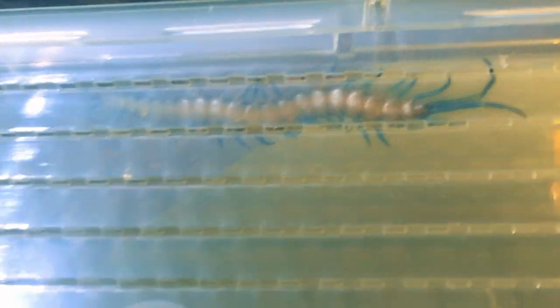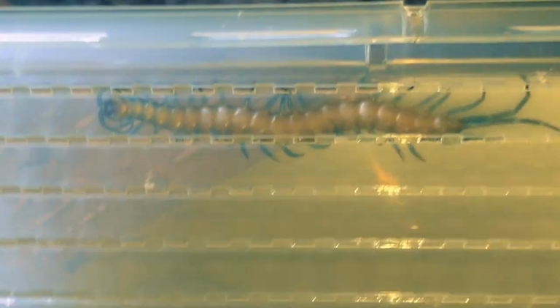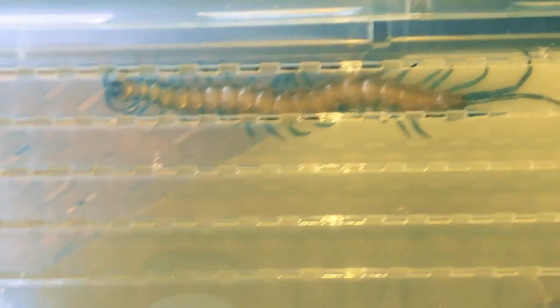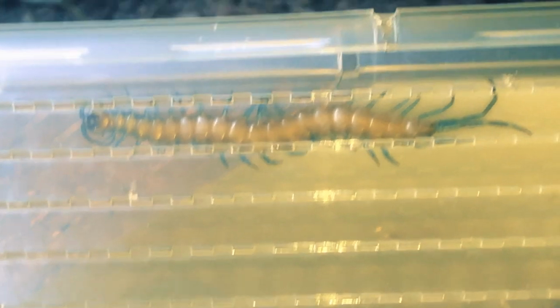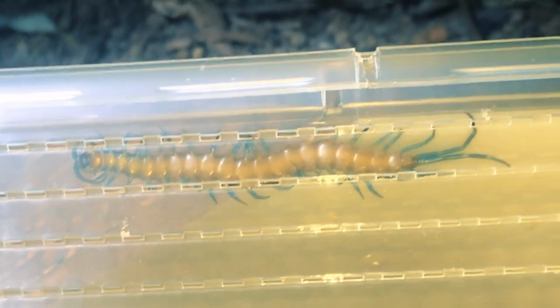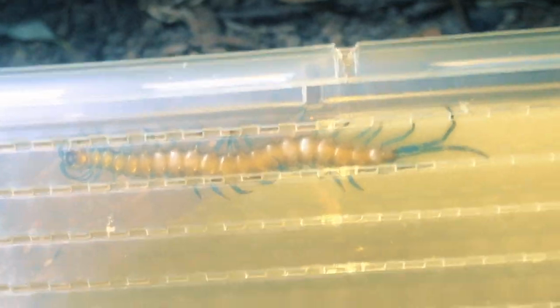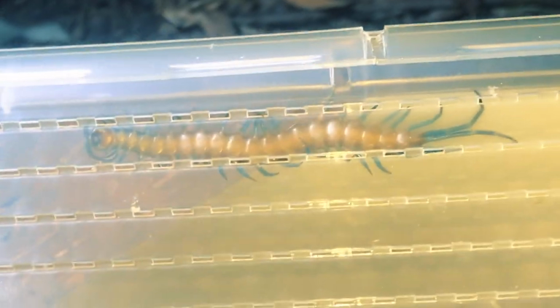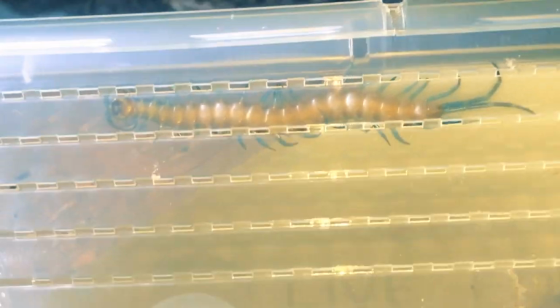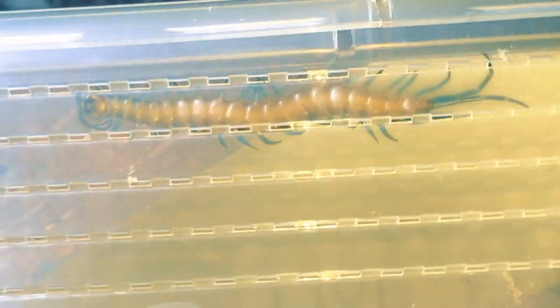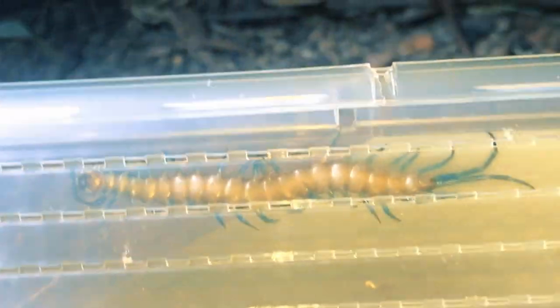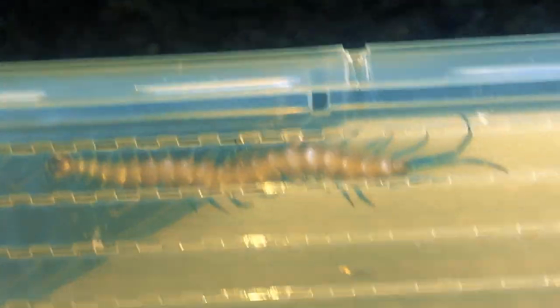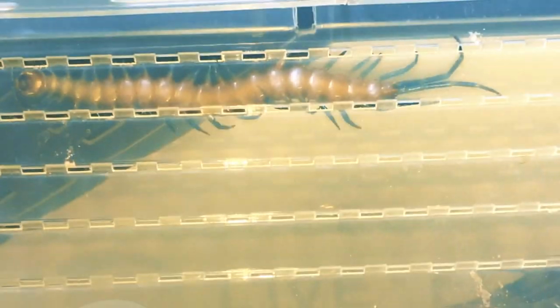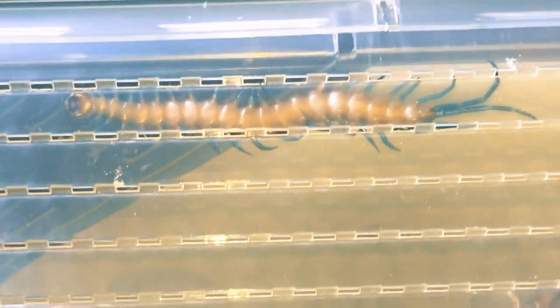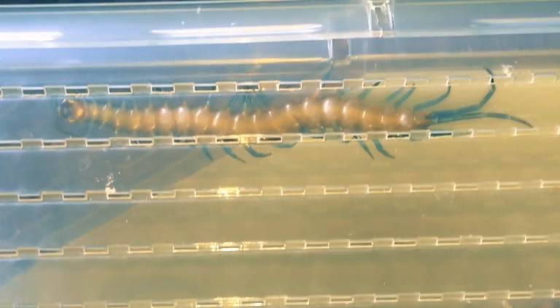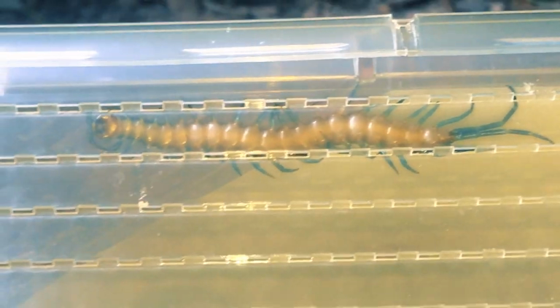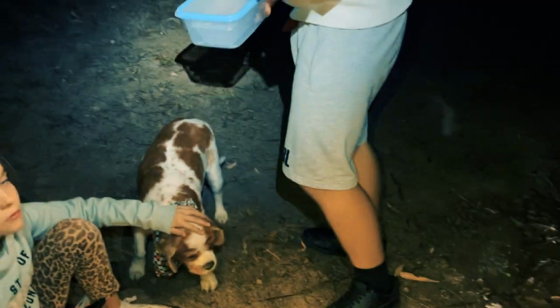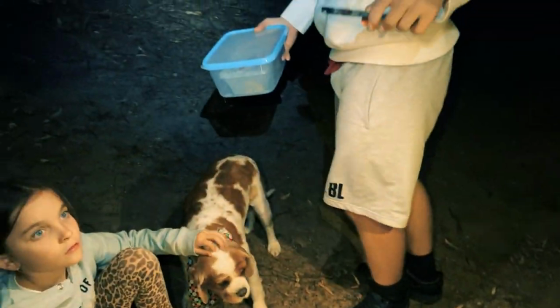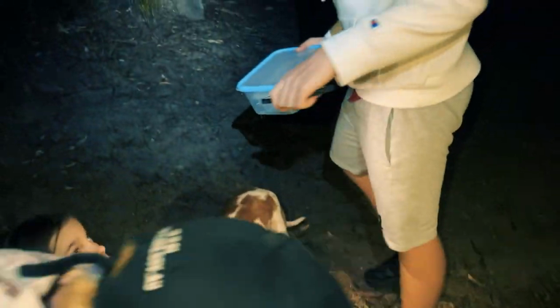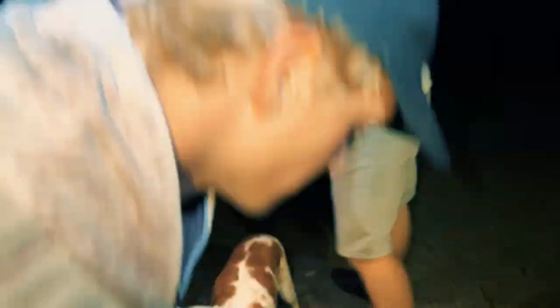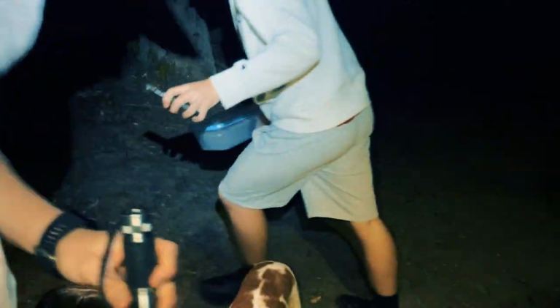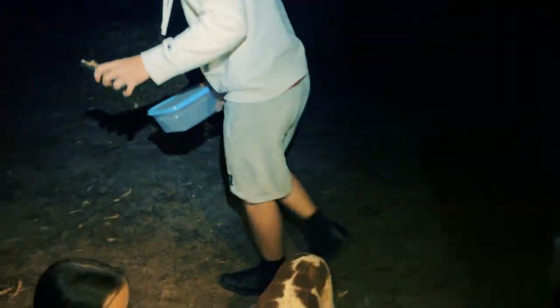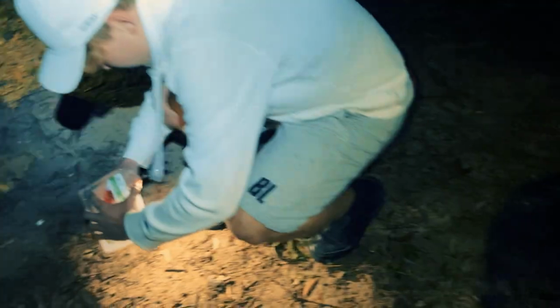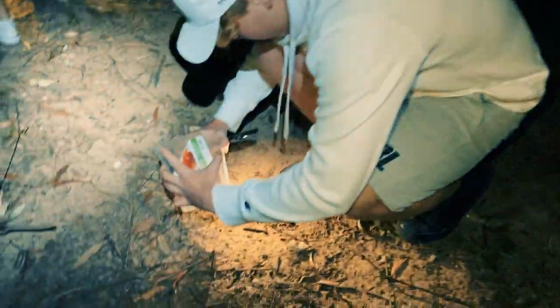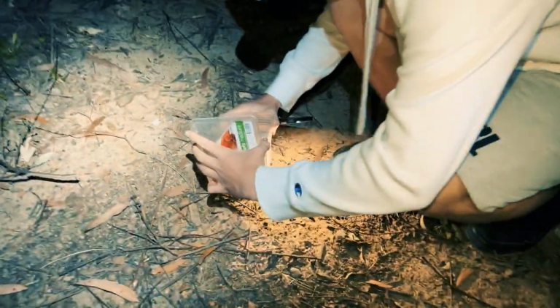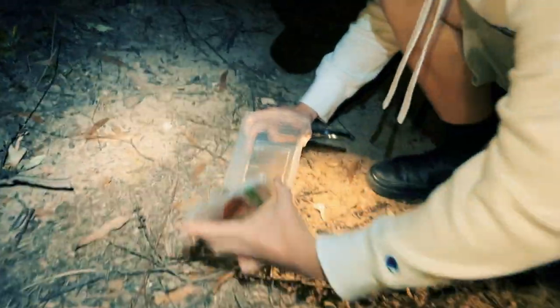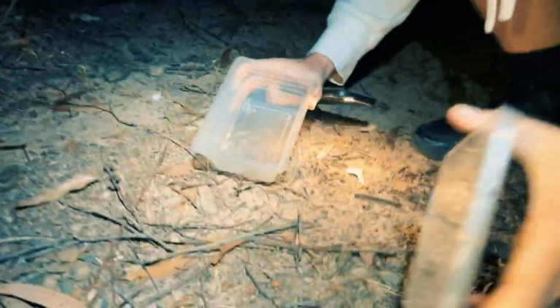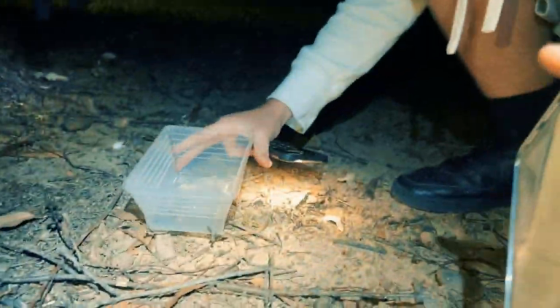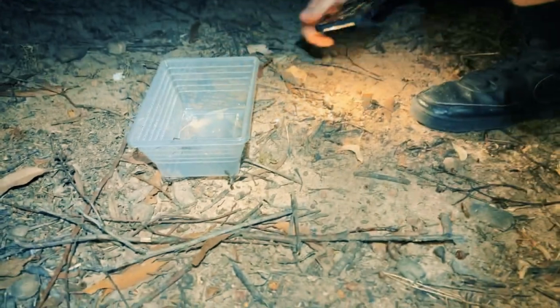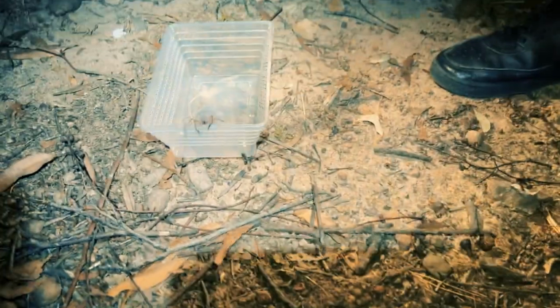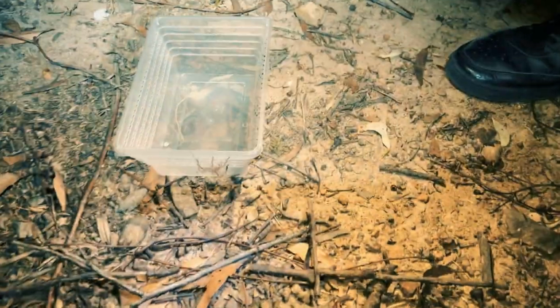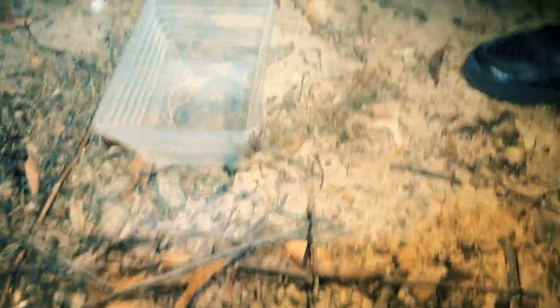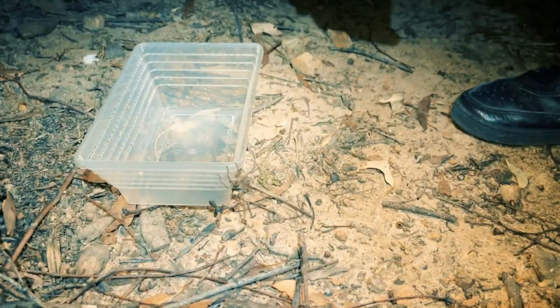Oh, that's a real good shot. Look at that. Sam, that looks great — good filming, Sam. Should we let the little spider go? Goodbye, young fella.